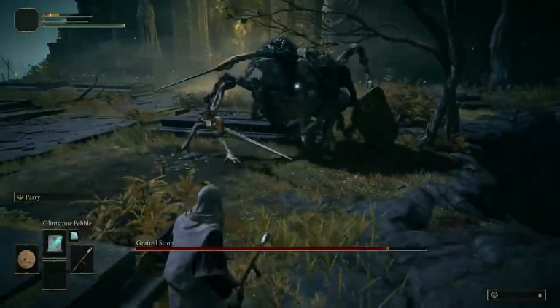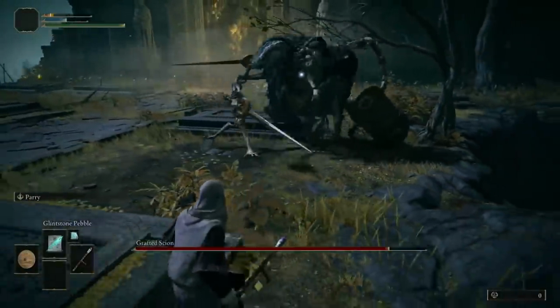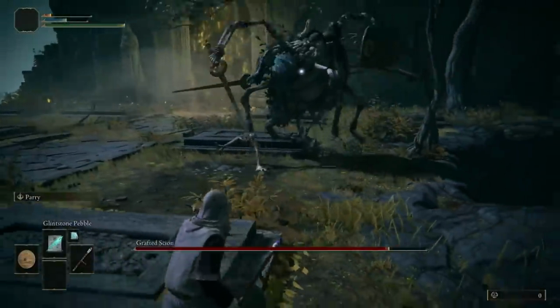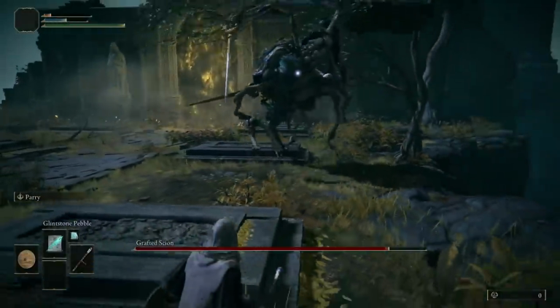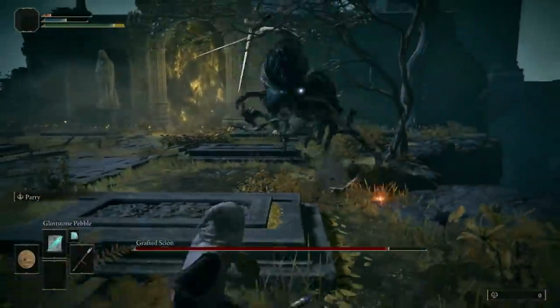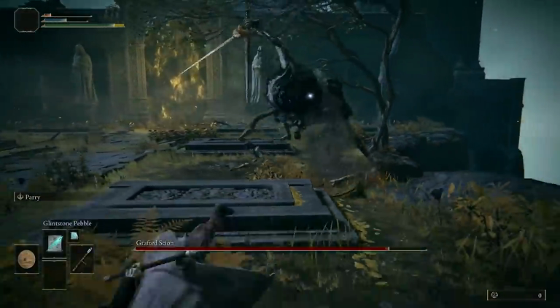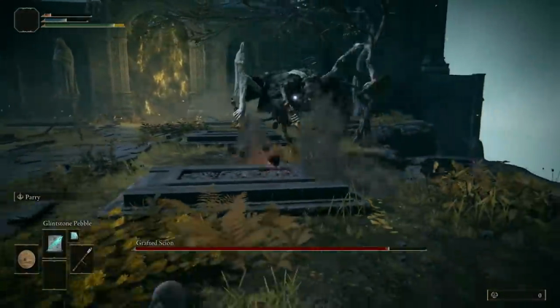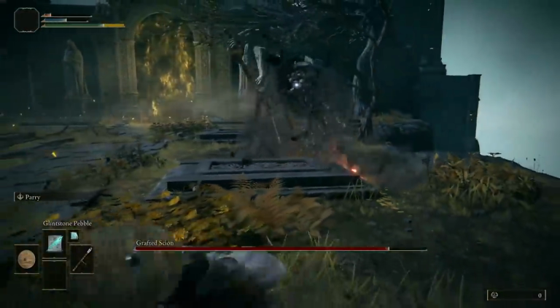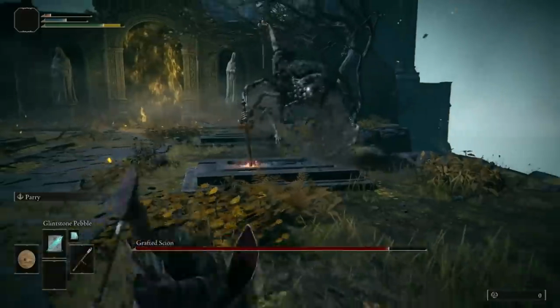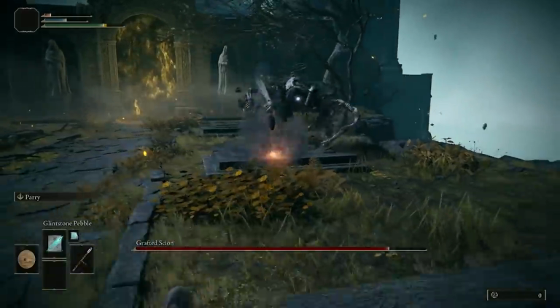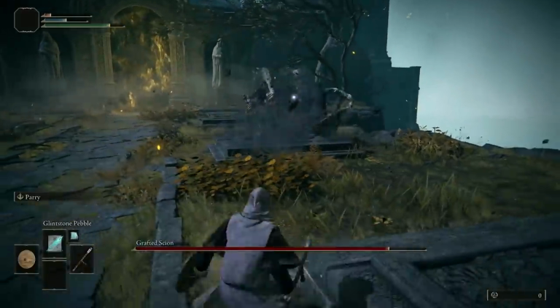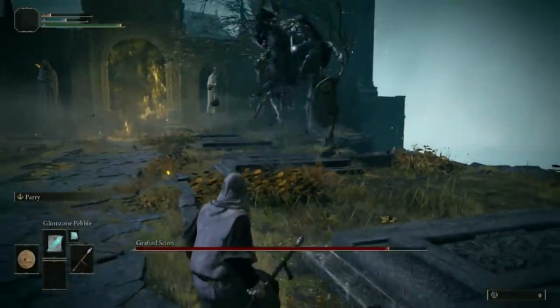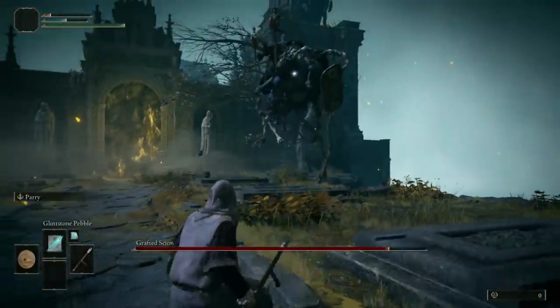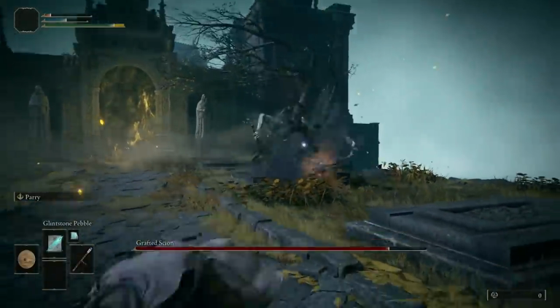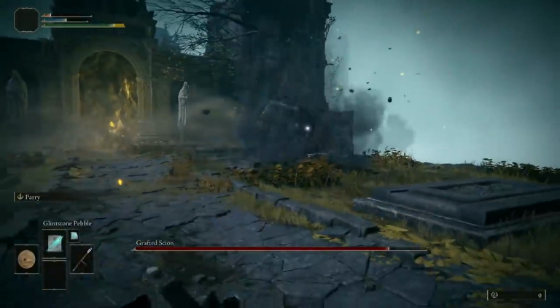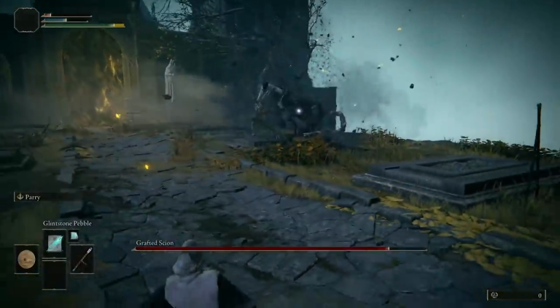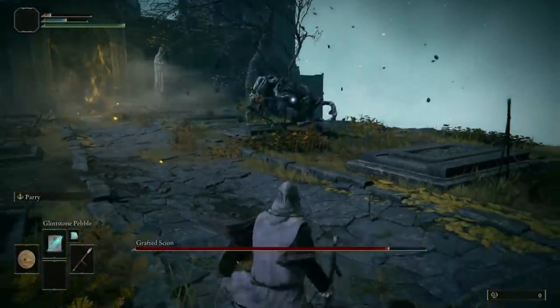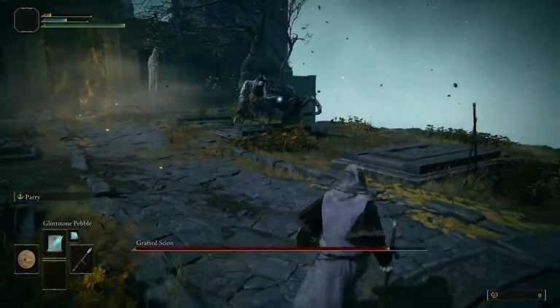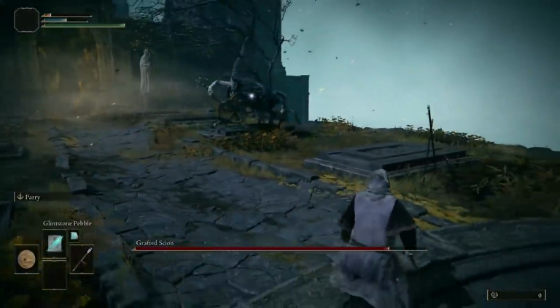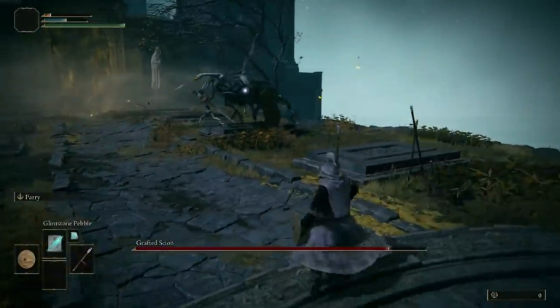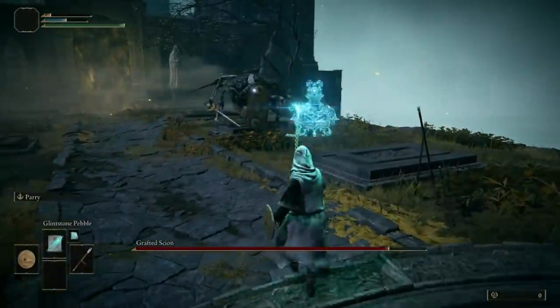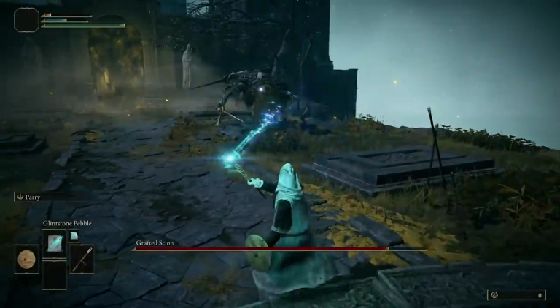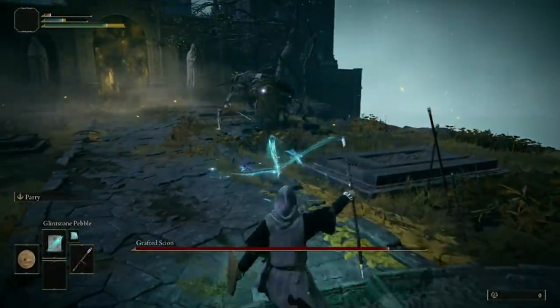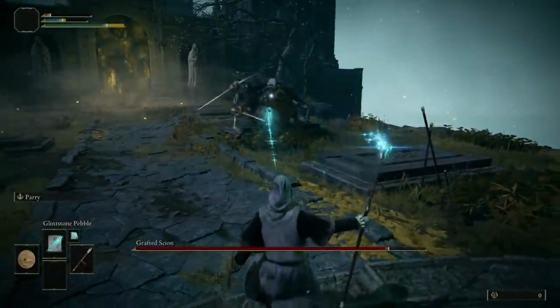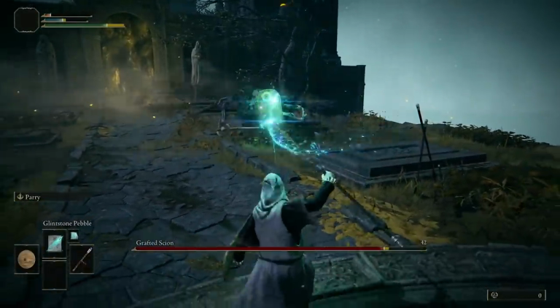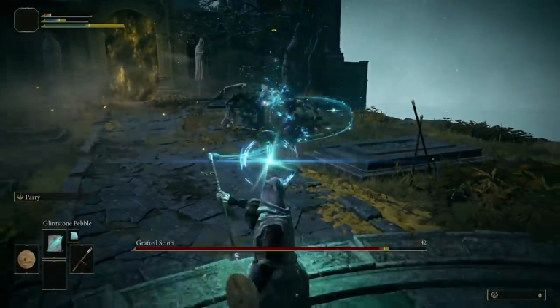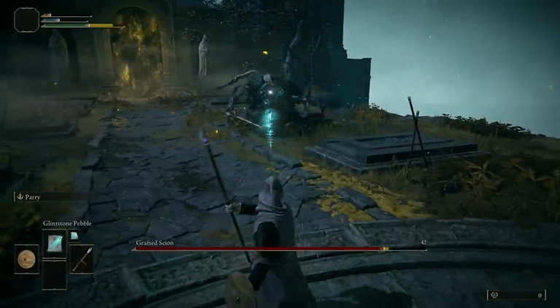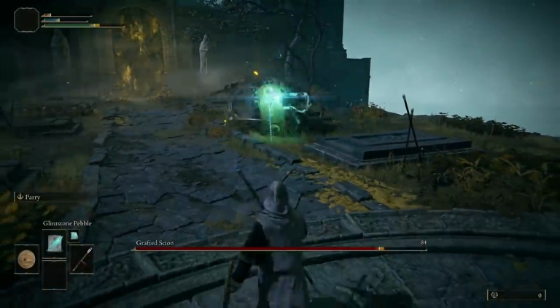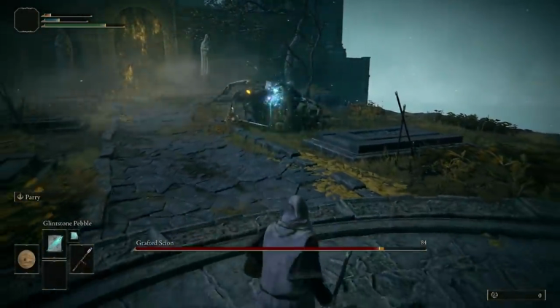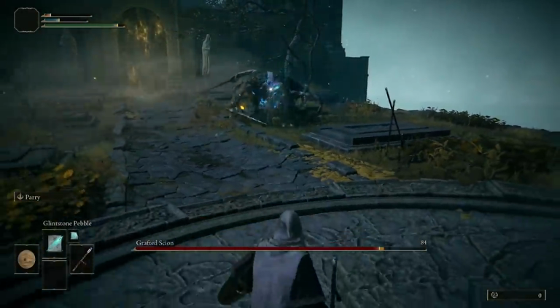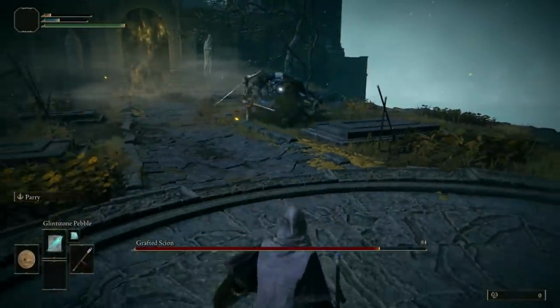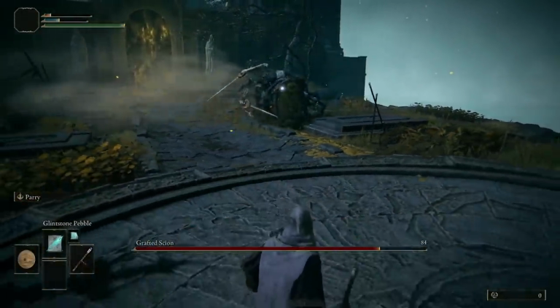FP or focus points is what's used to cast spells and use magic and all that stuff, and it's the blue bar at the top left of your screen.